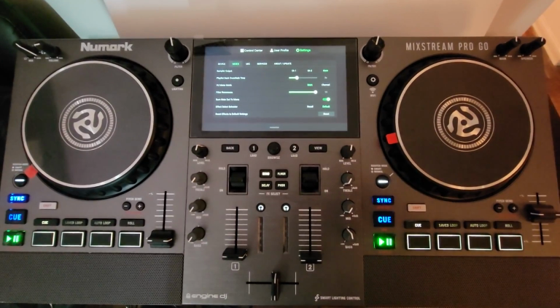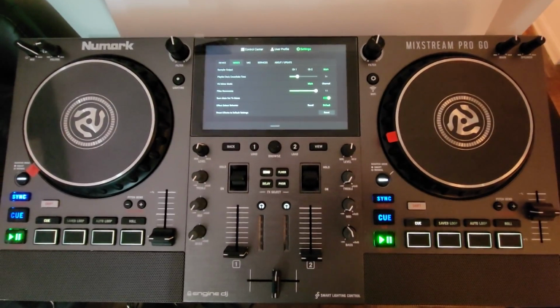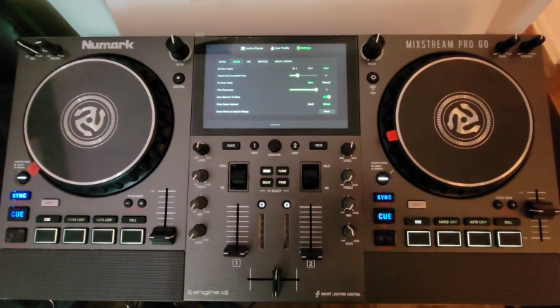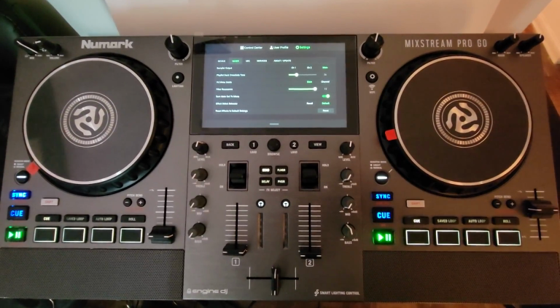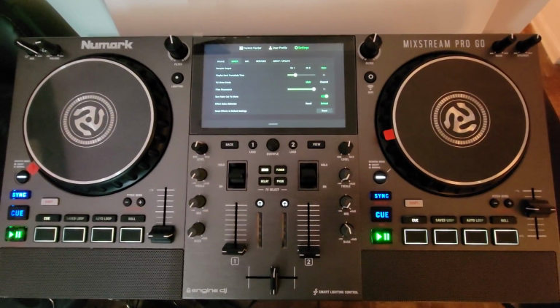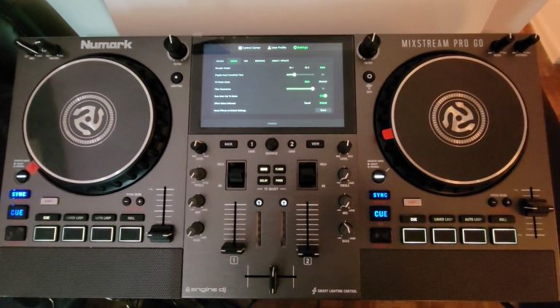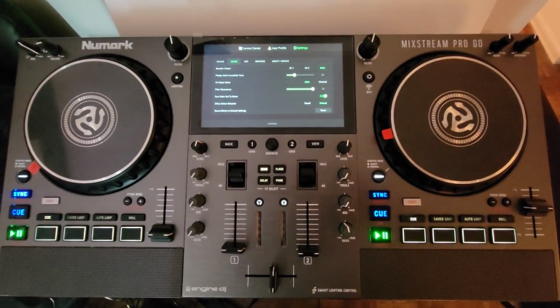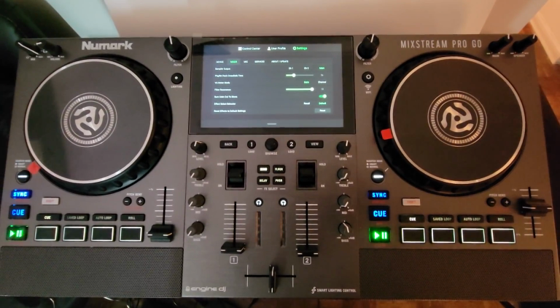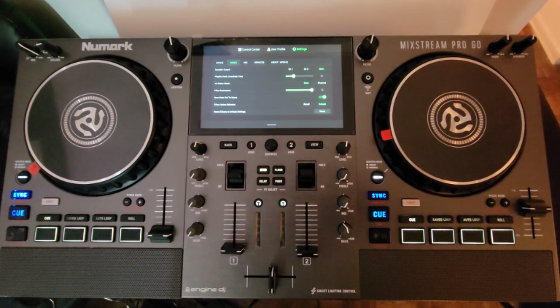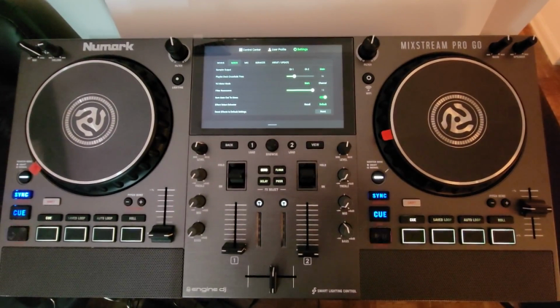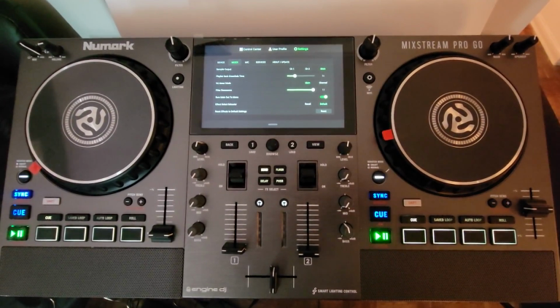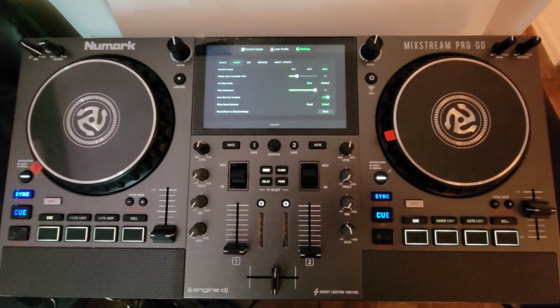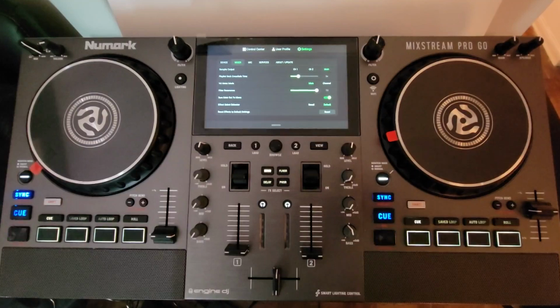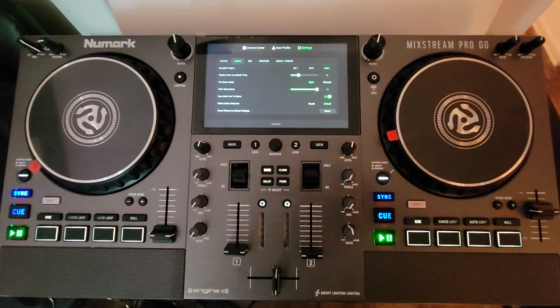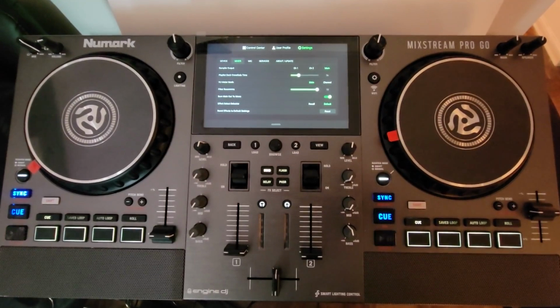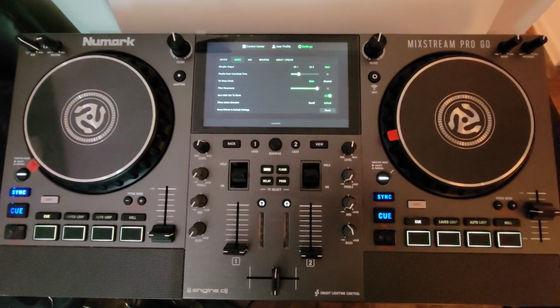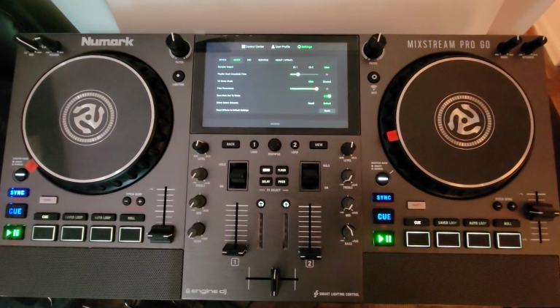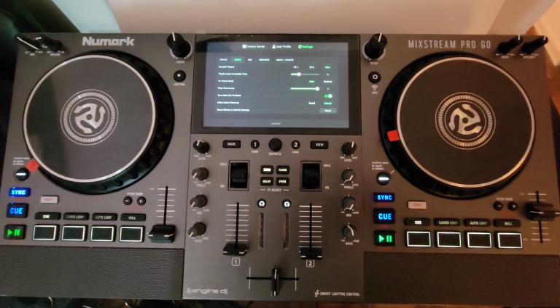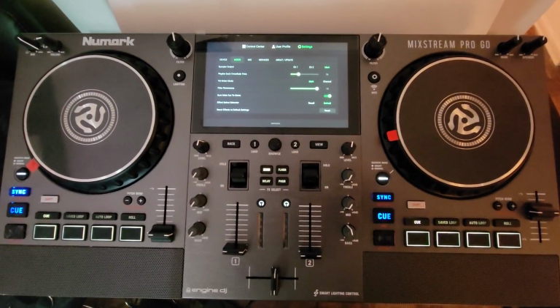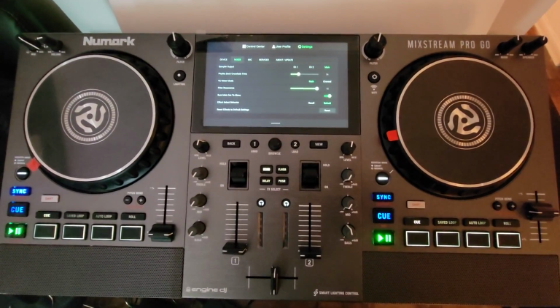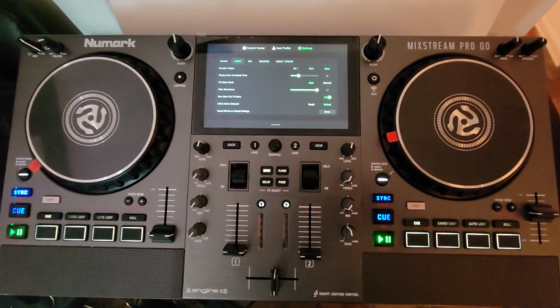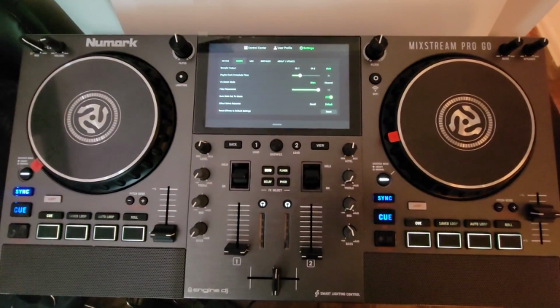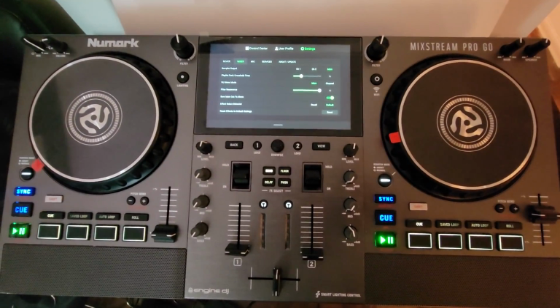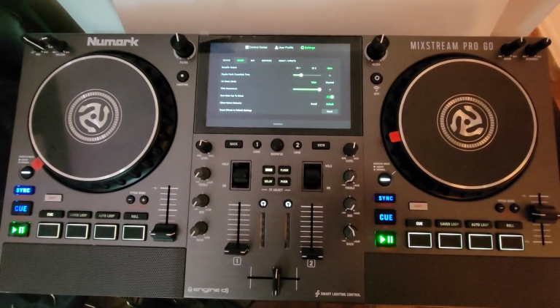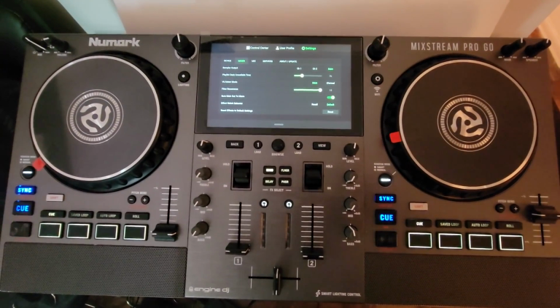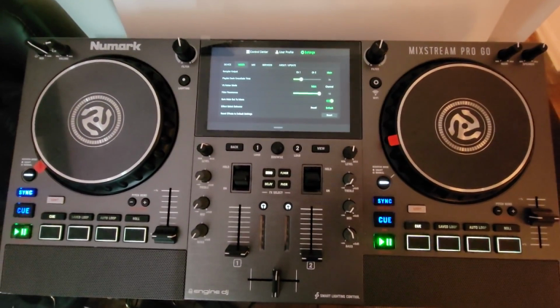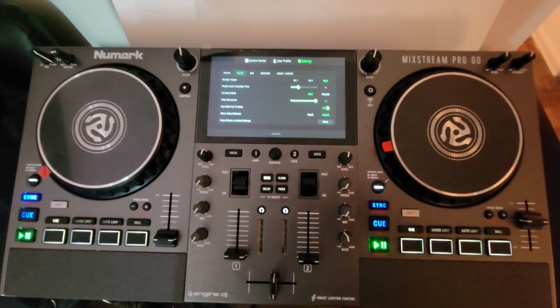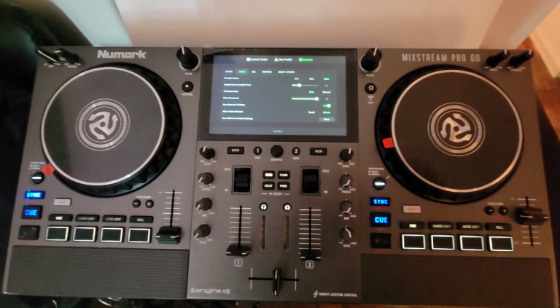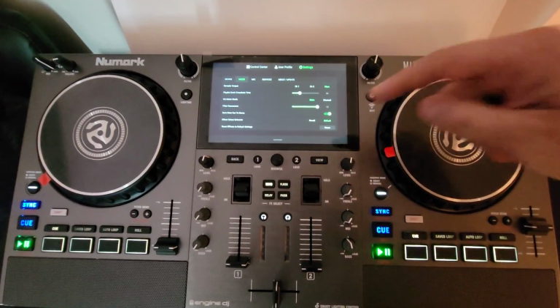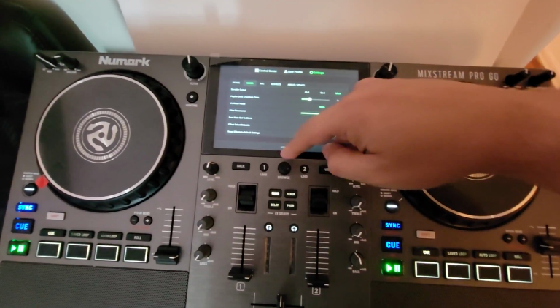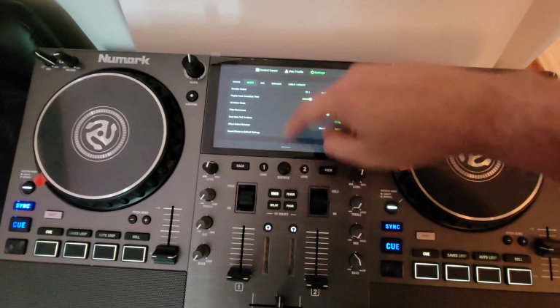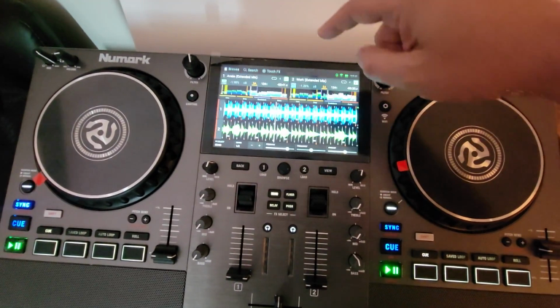Hey everyone, it's Sivir at the DJ Lab, looking at the Numark Mixstream Pro Go. The new update just happened to version 3.1, so we now have the touch effects — finally.